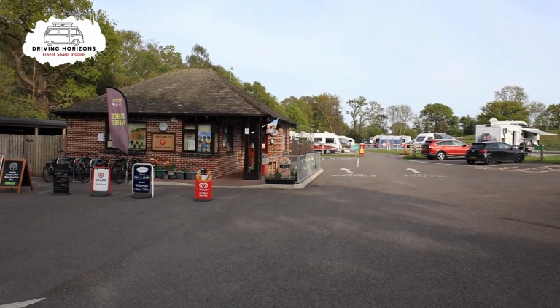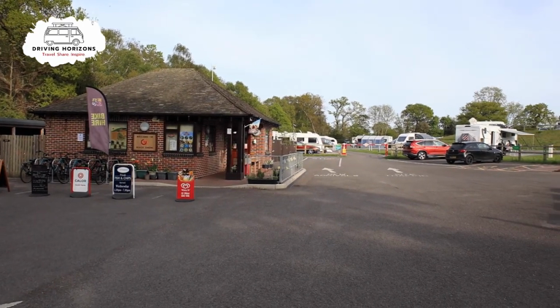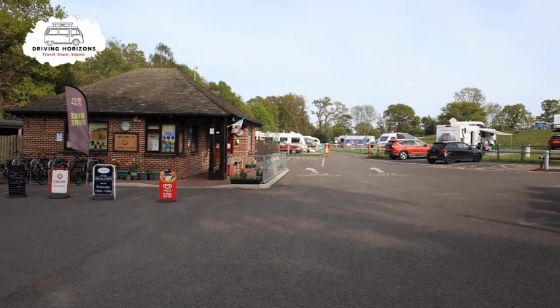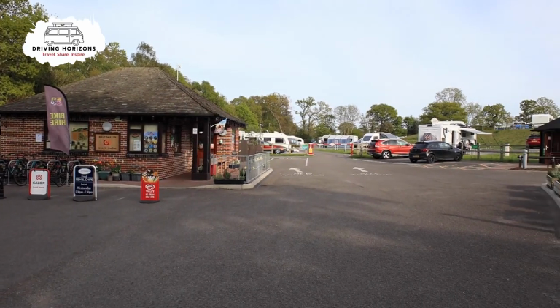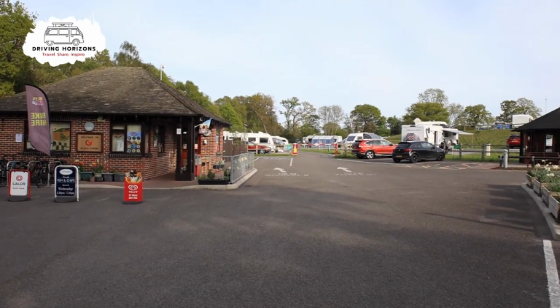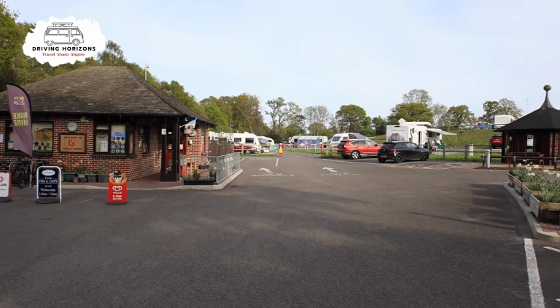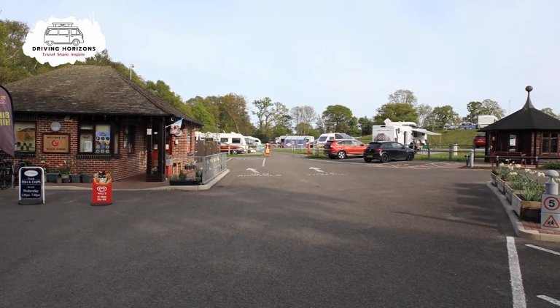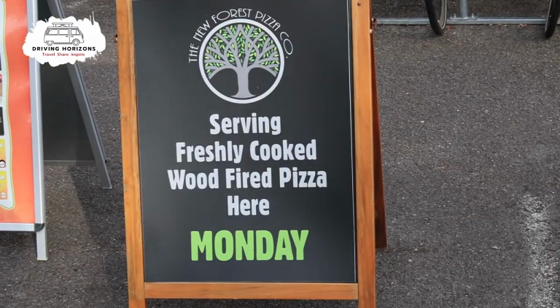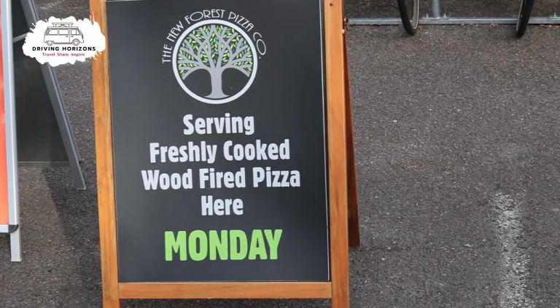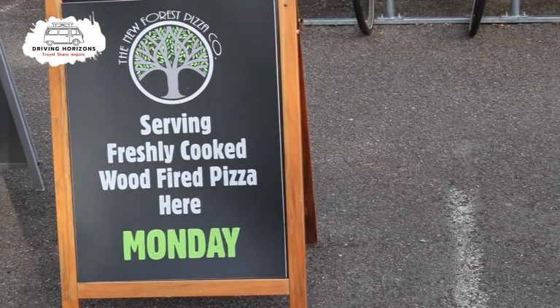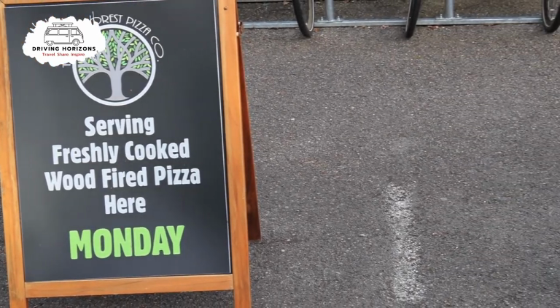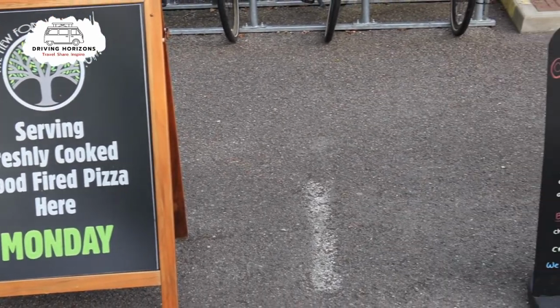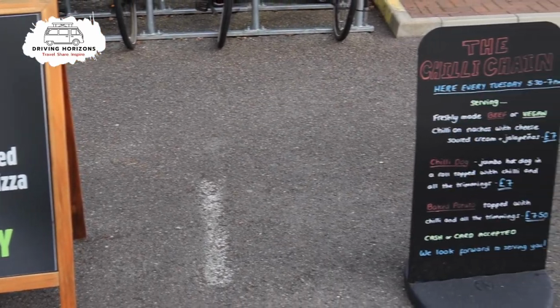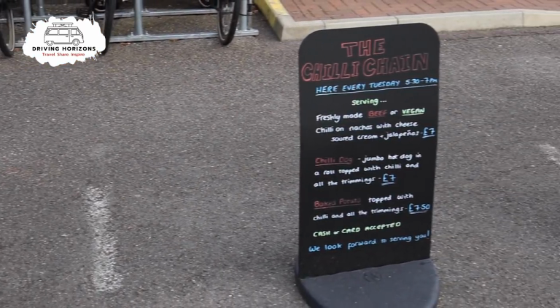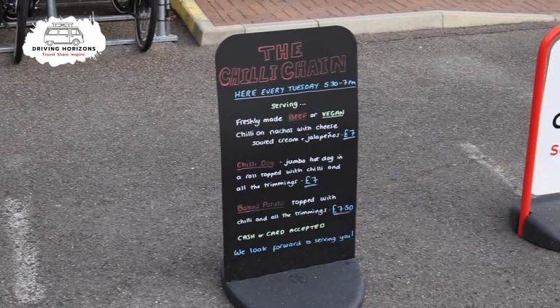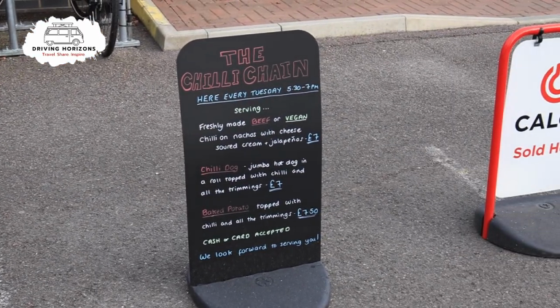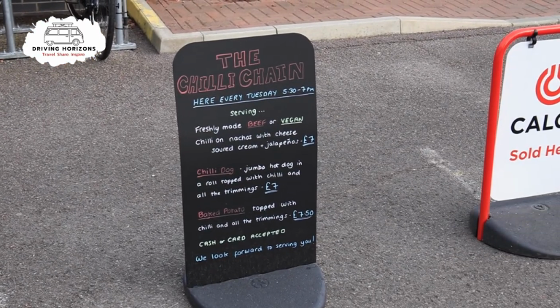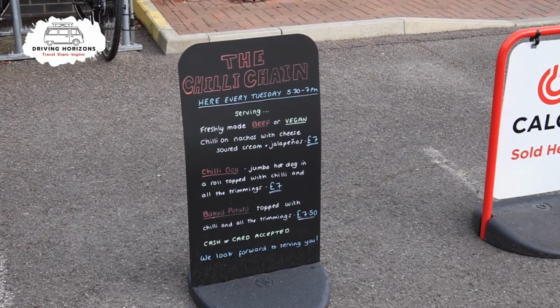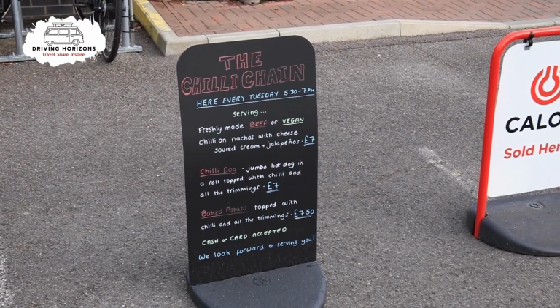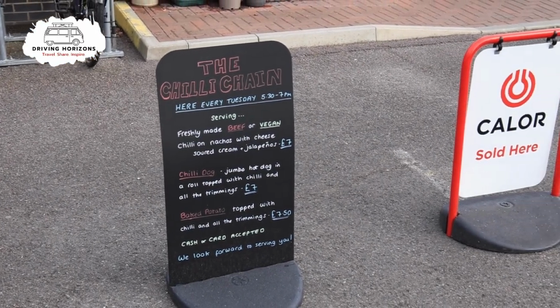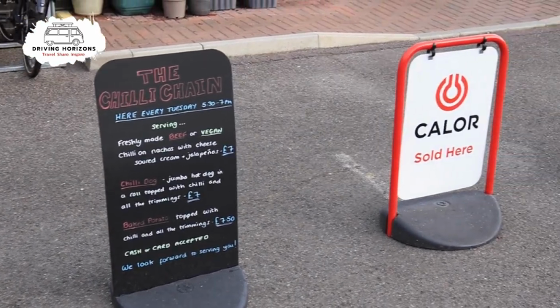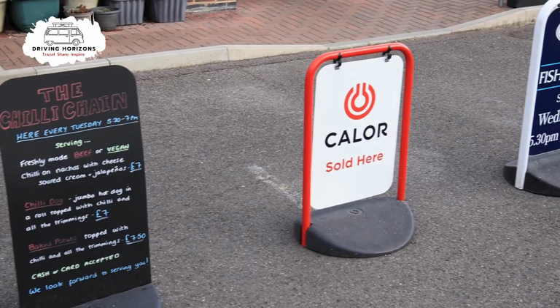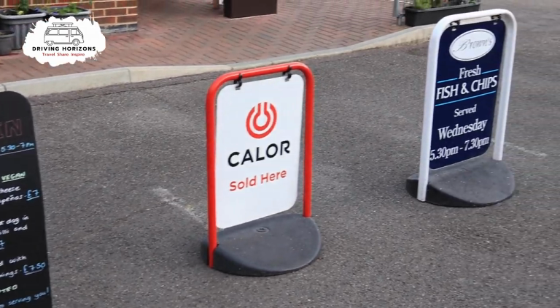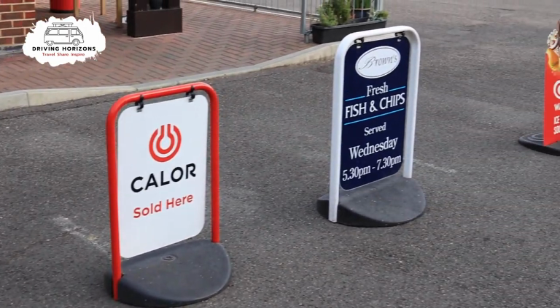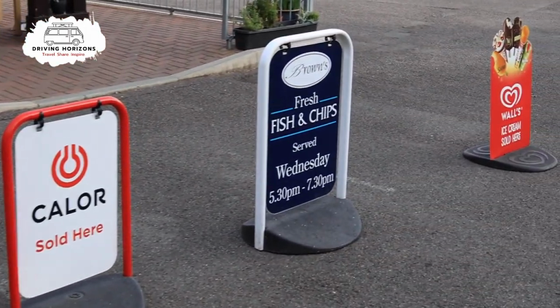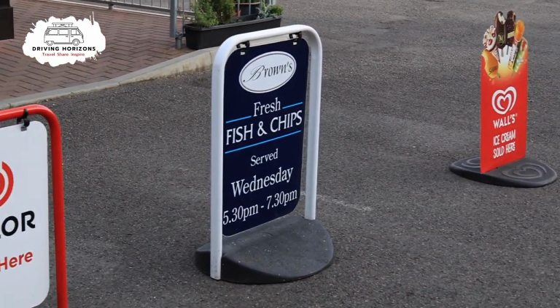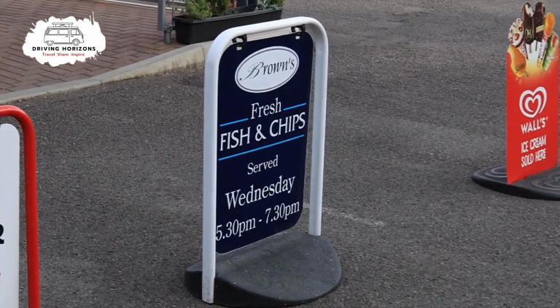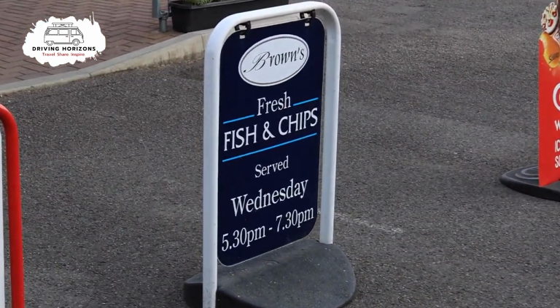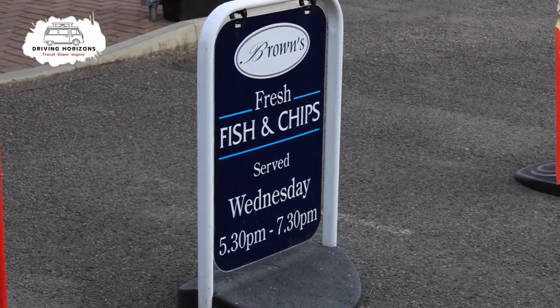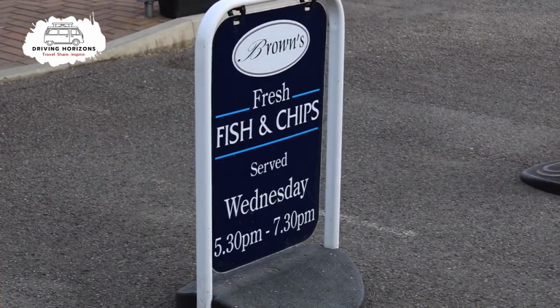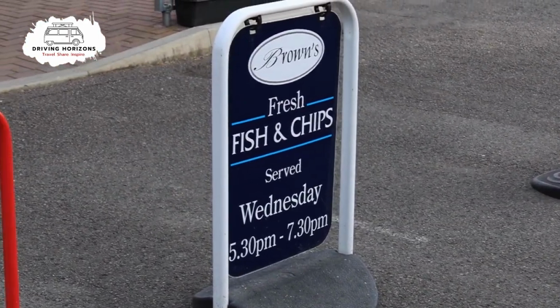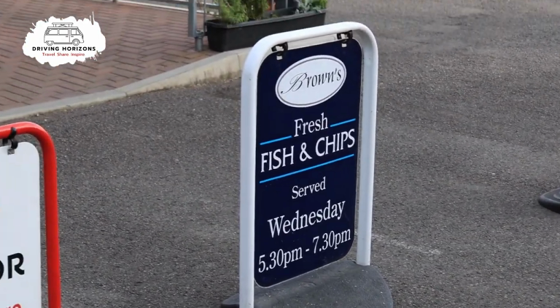The reception area is immediately on your left as you drive in. There is a small shop inside selling essentials, but at certain times of the year on certain days they also have takeaways available such as pizza, chilli, and fish and chips.